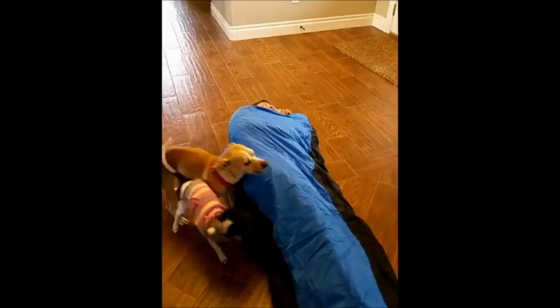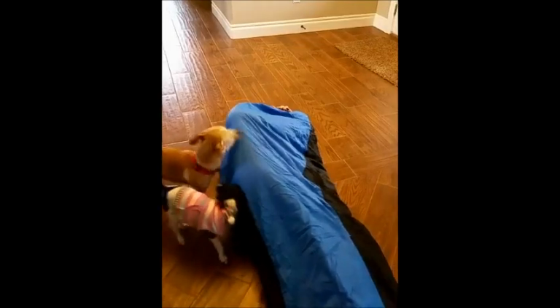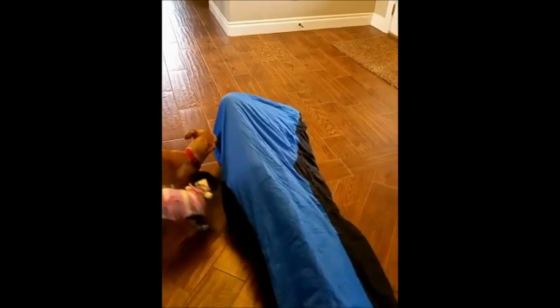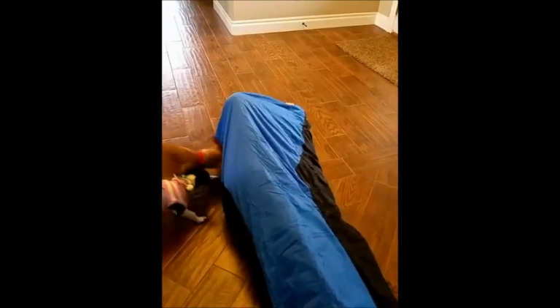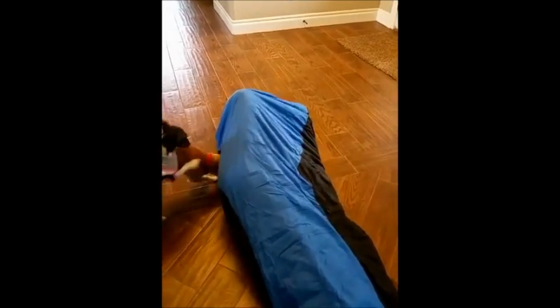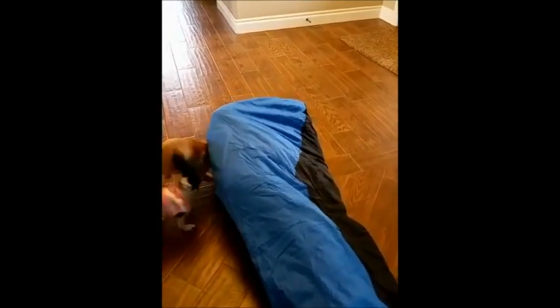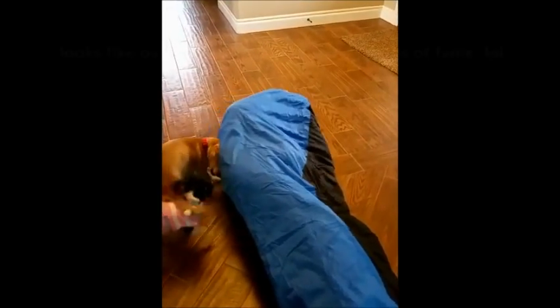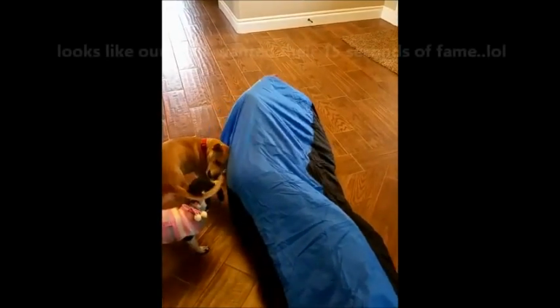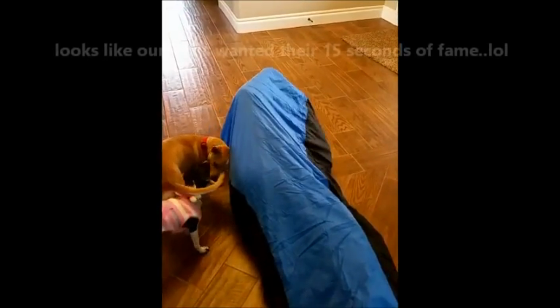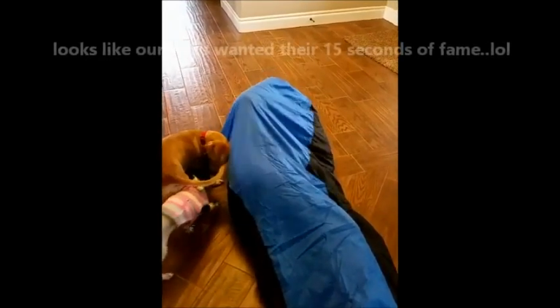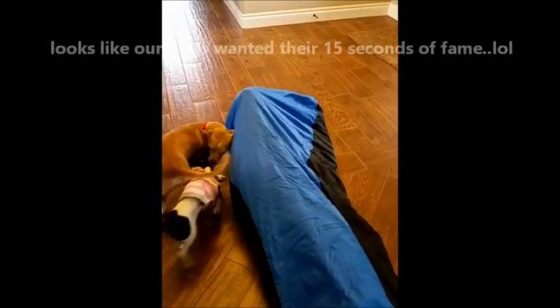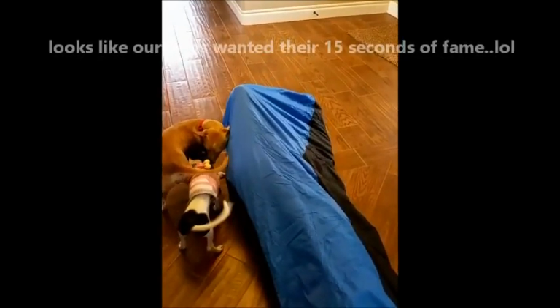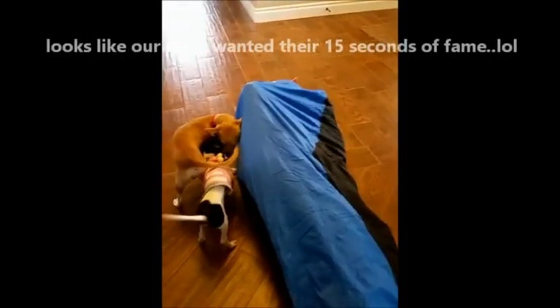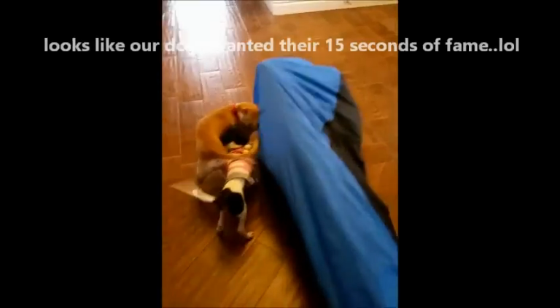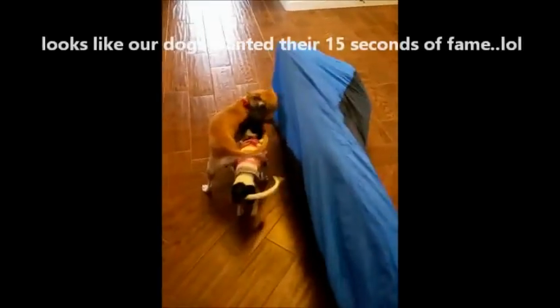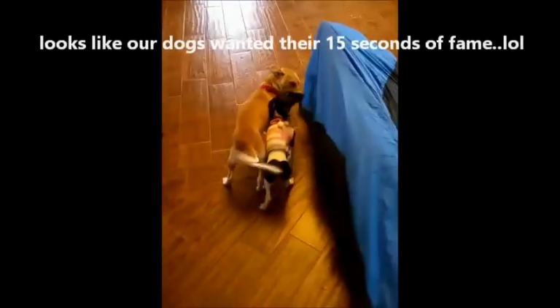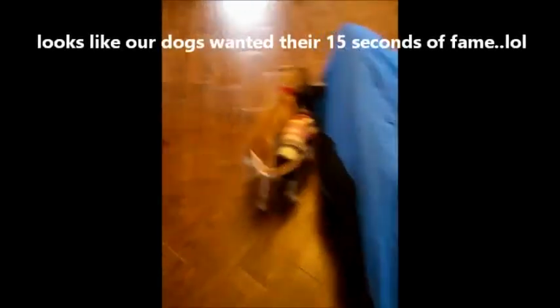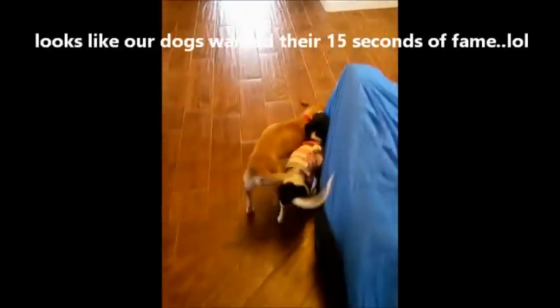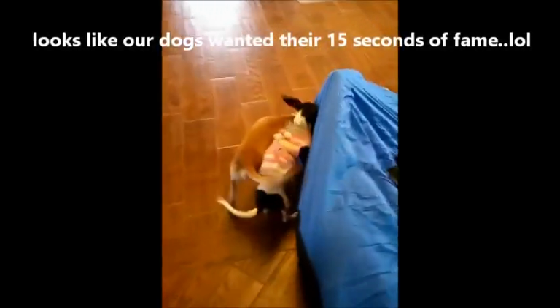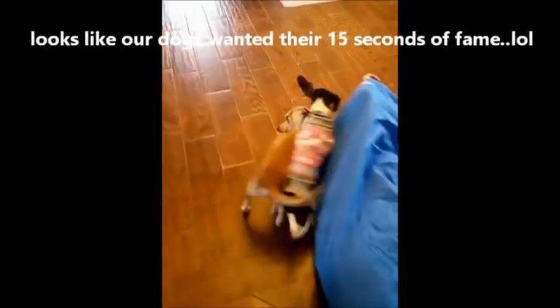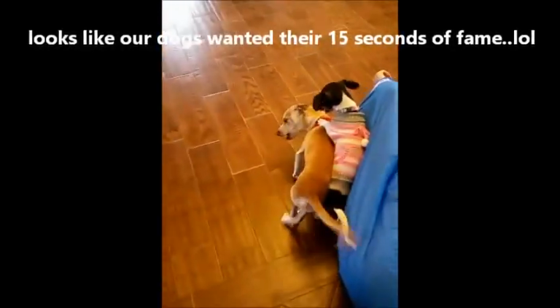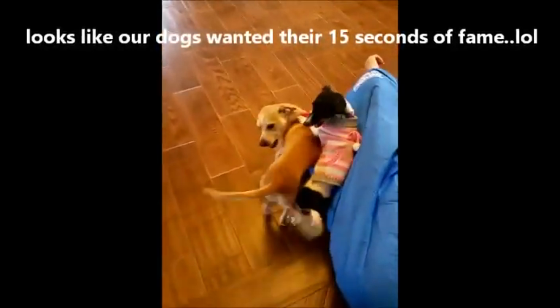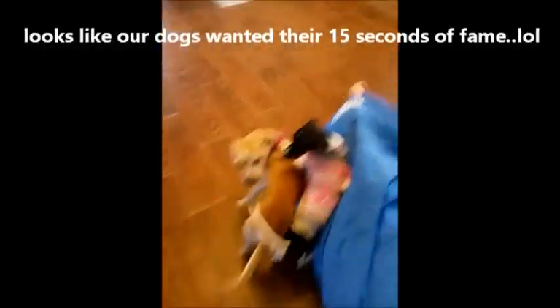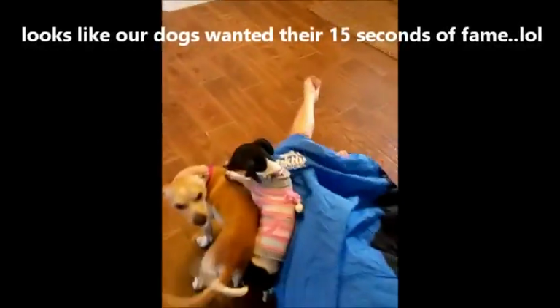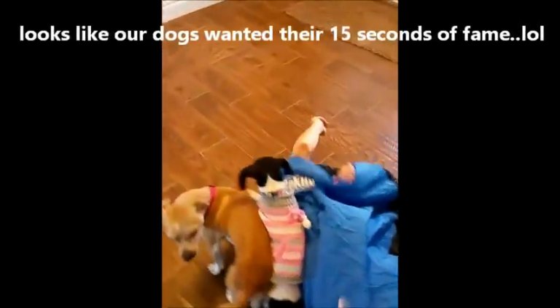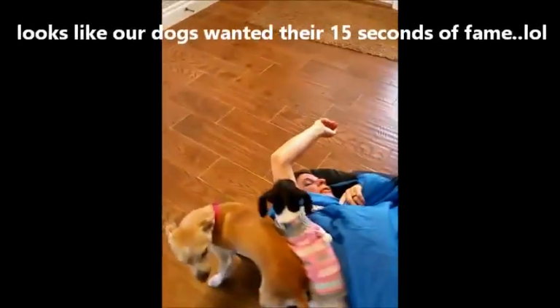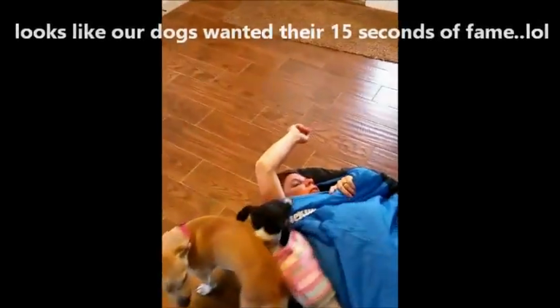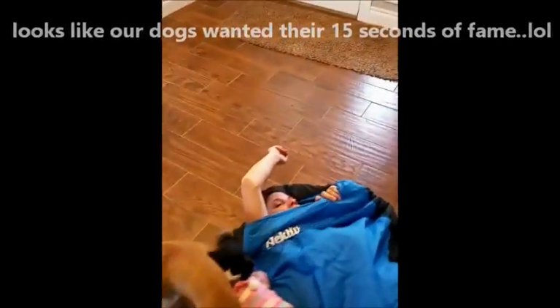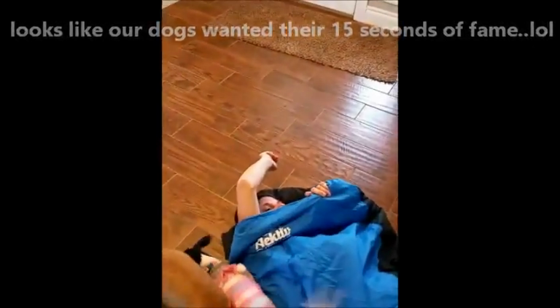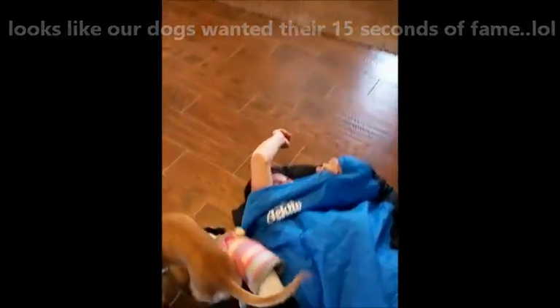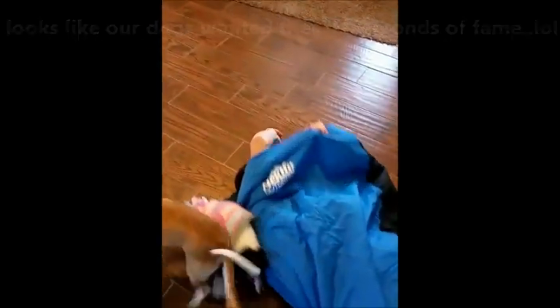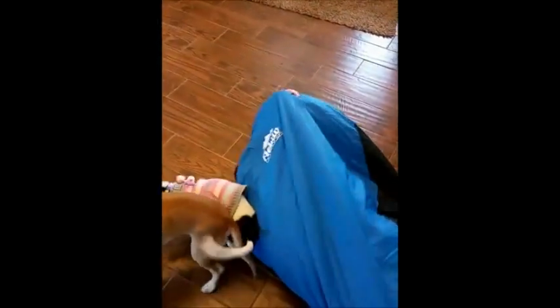This is the sleeping bag that I got, and I'm going to show you. I'm 5'3", and my granddaughter is going to video — not my face.